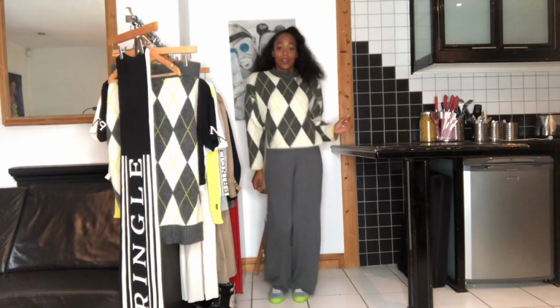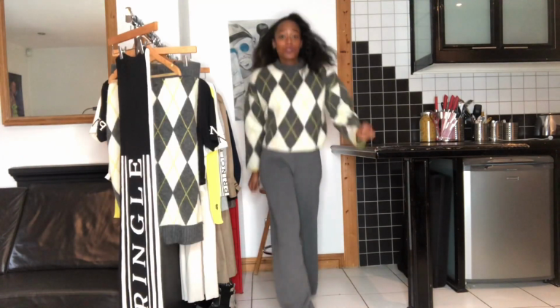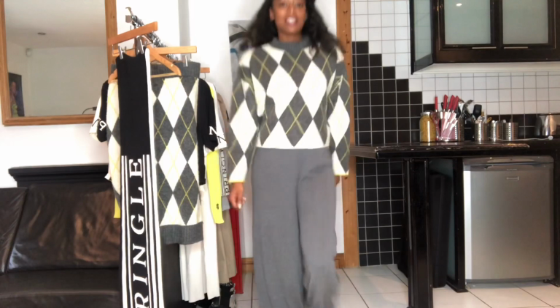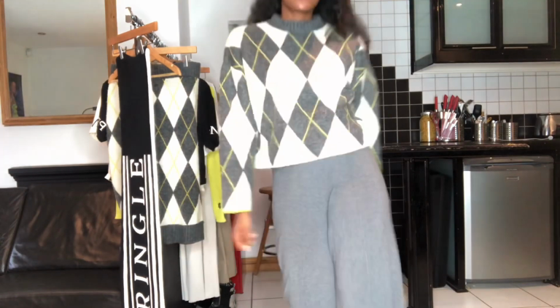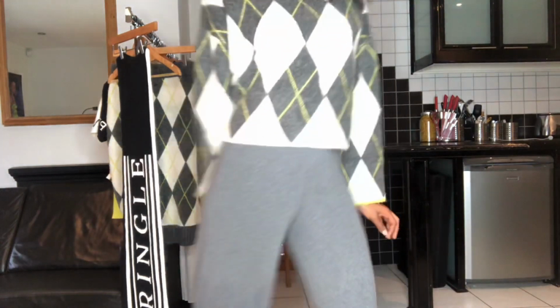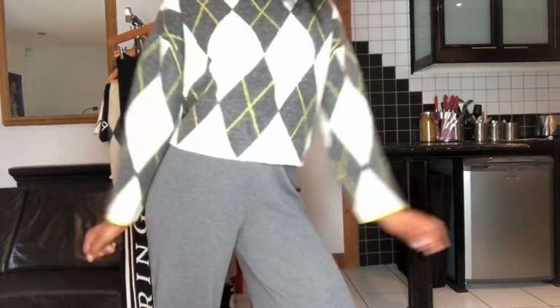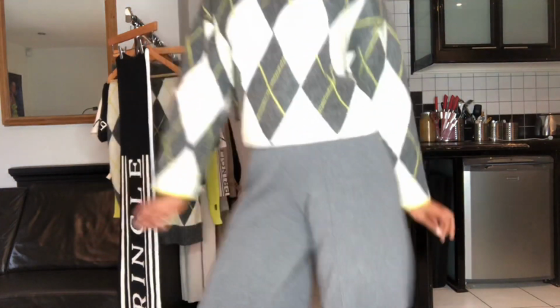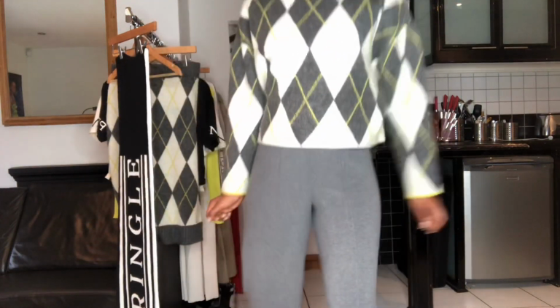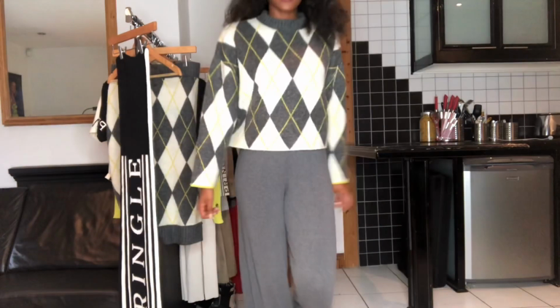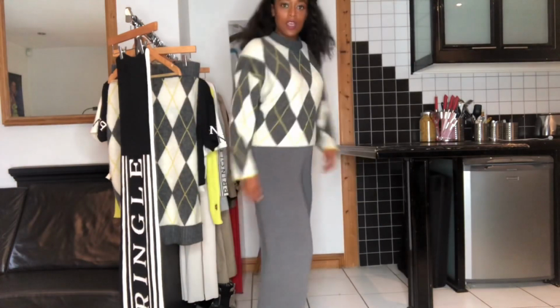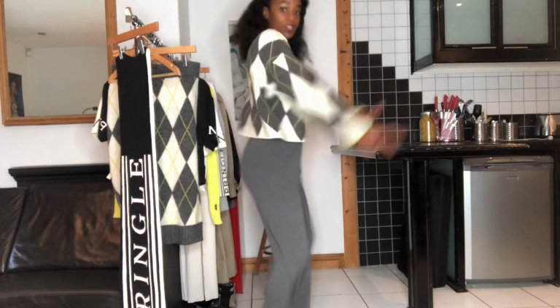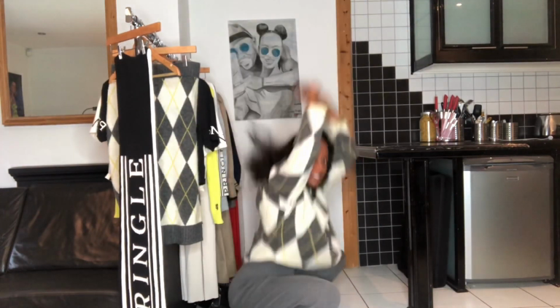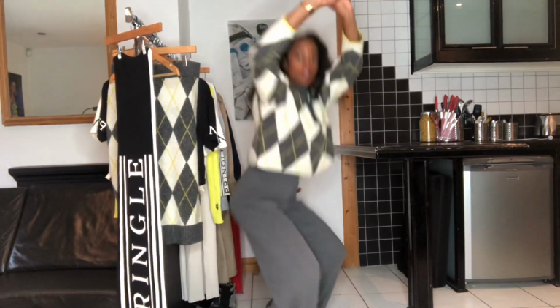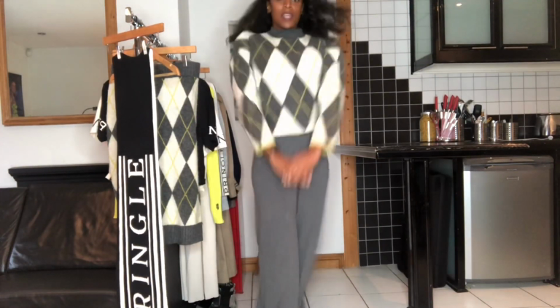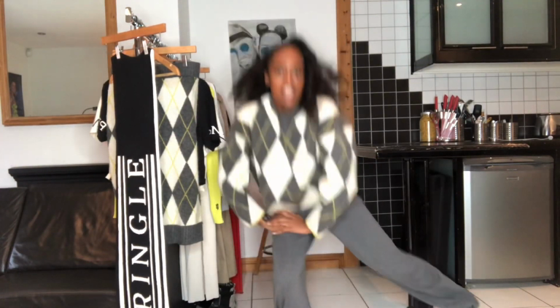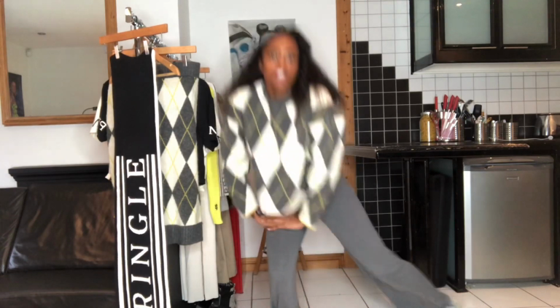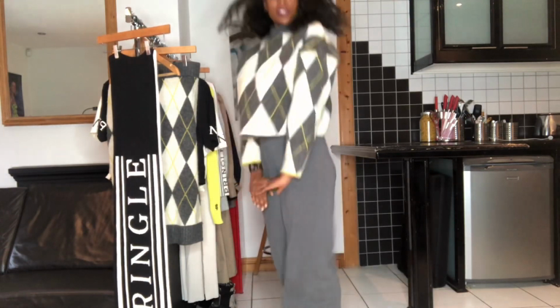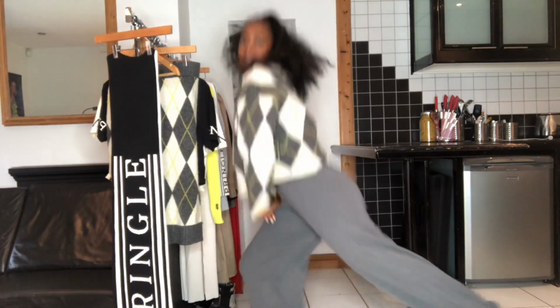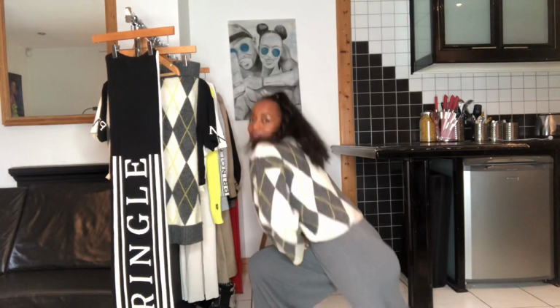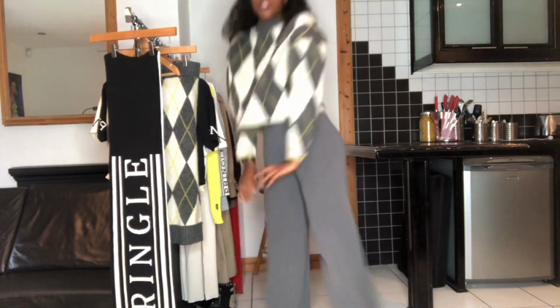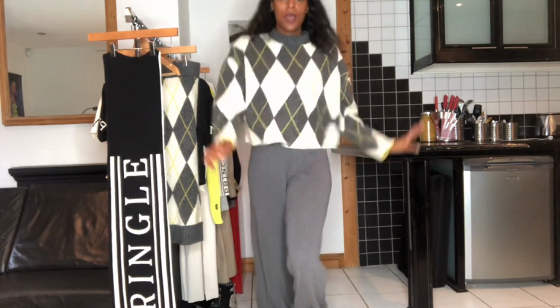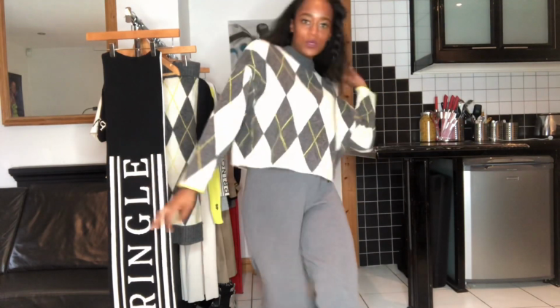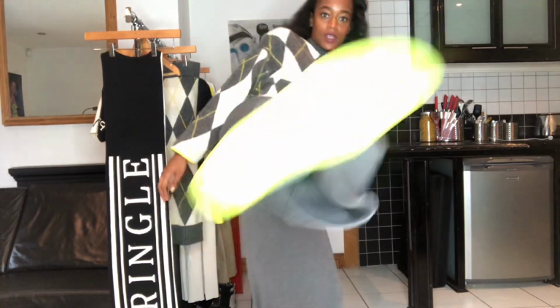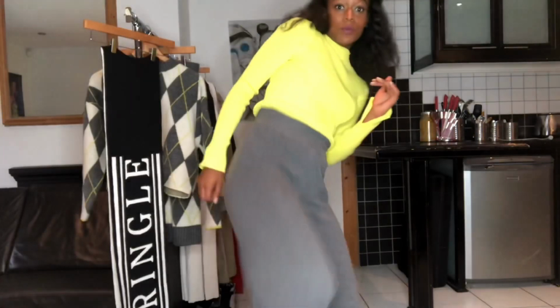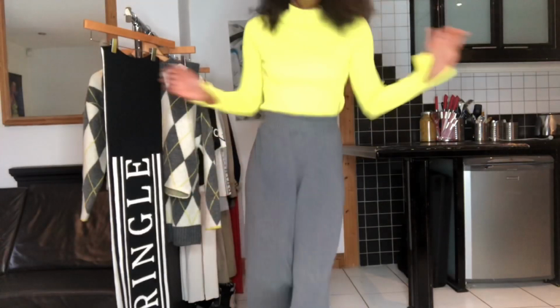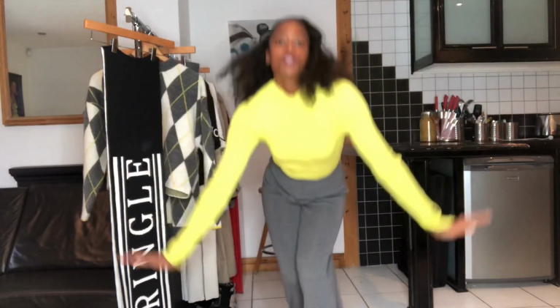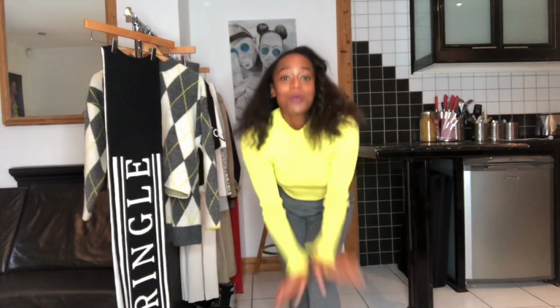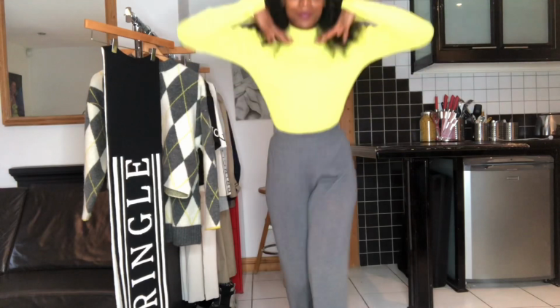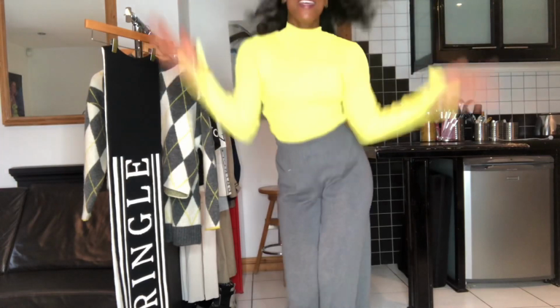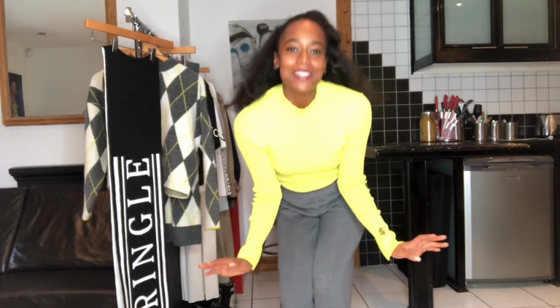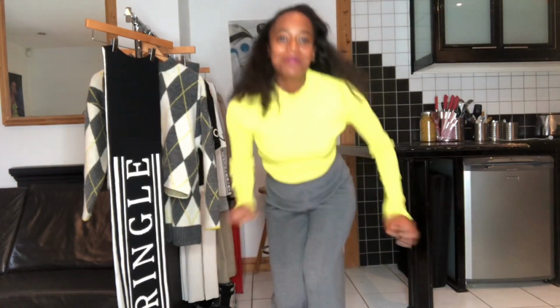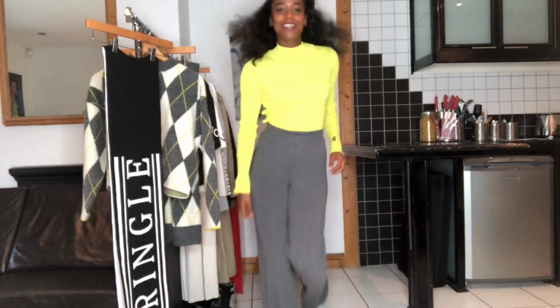Now ordinarily I wouldn't be drawn to trousers like these — I do slut drops and lunges. Now this top puts a smile on my face.